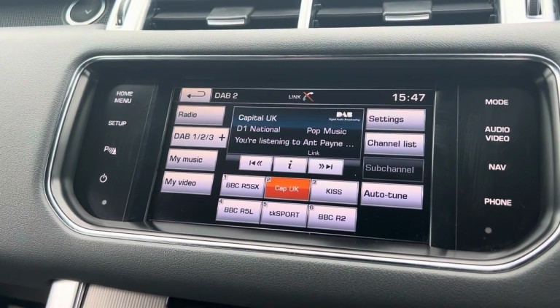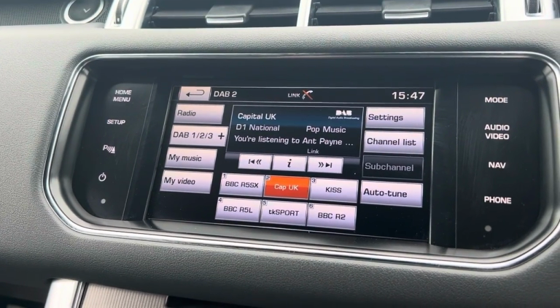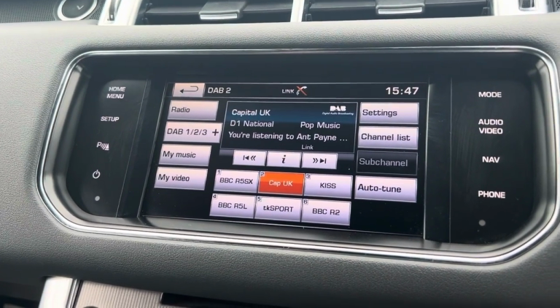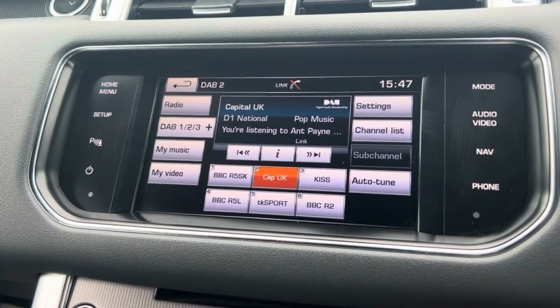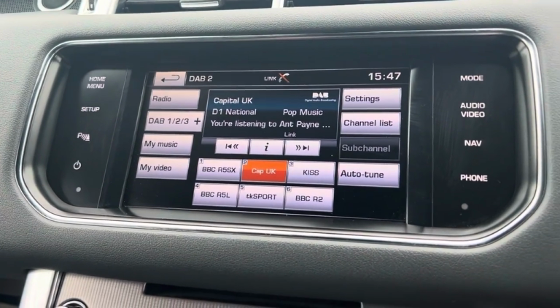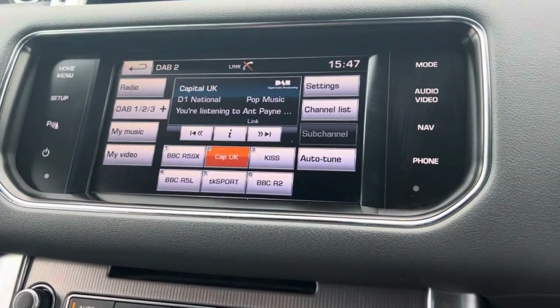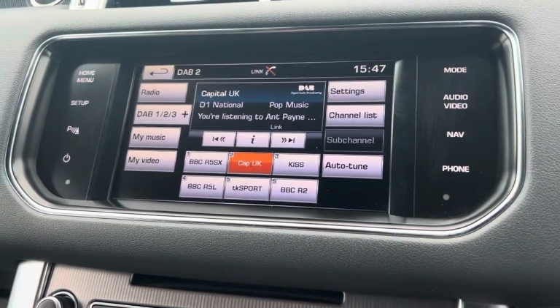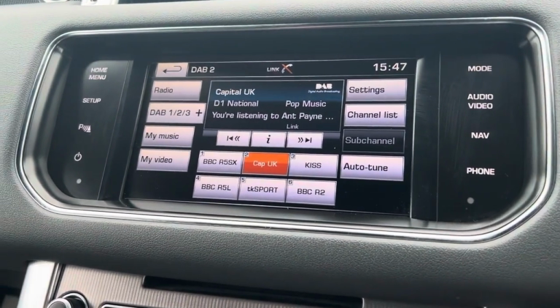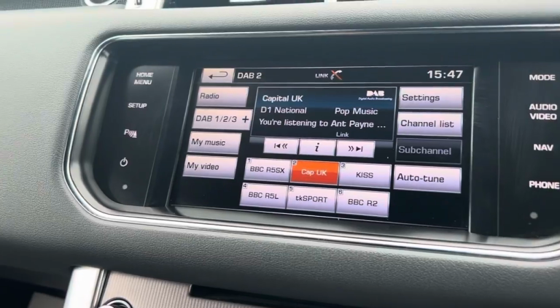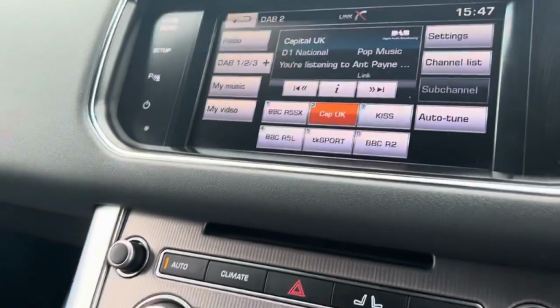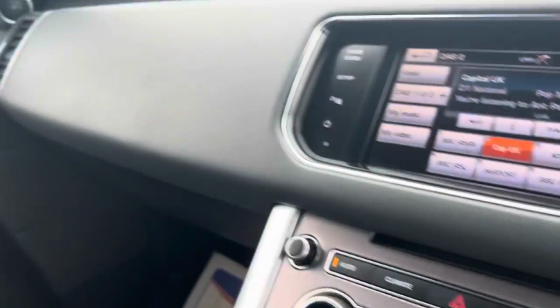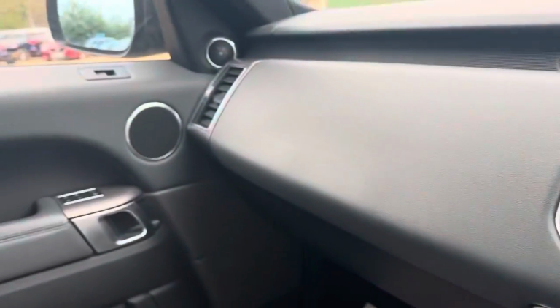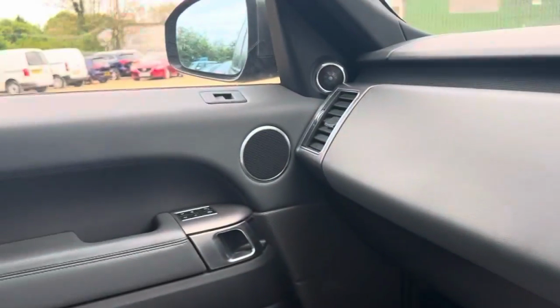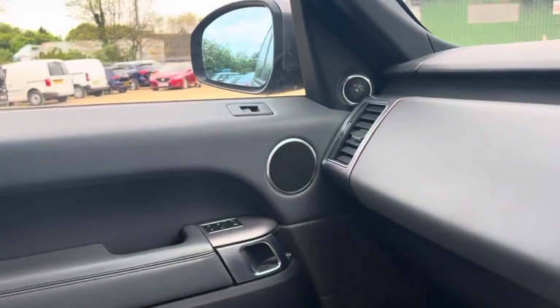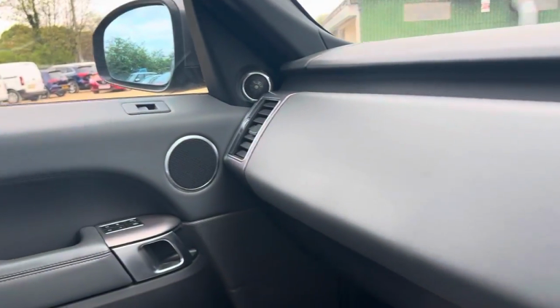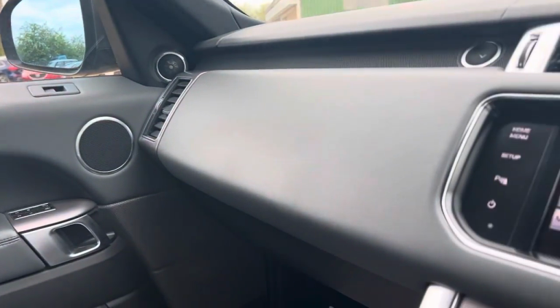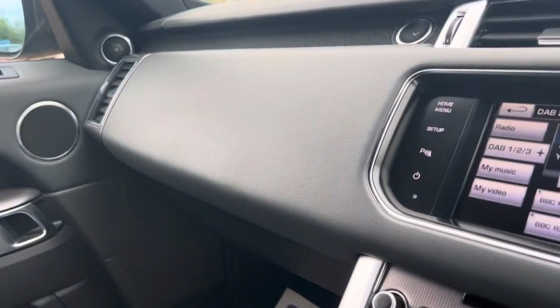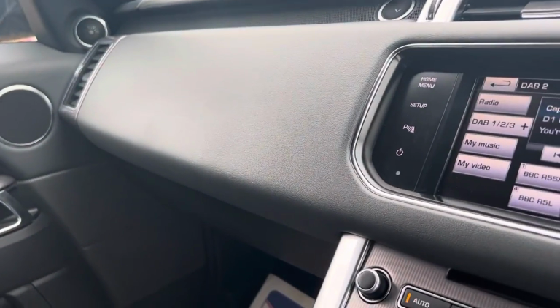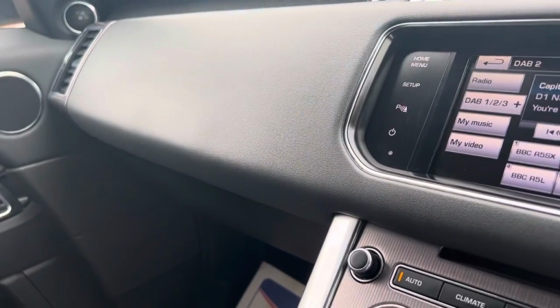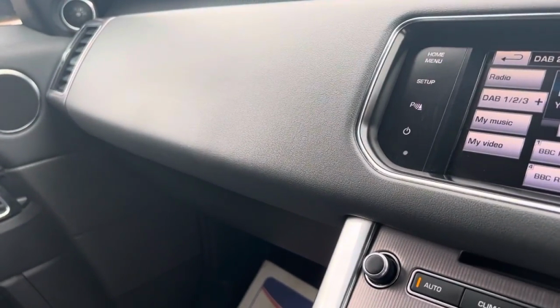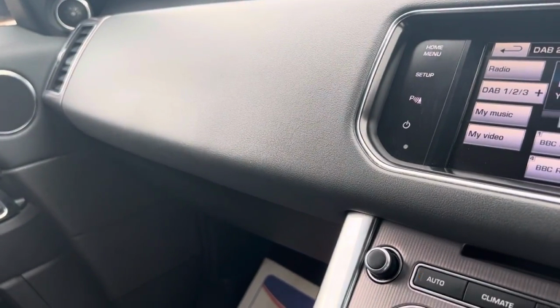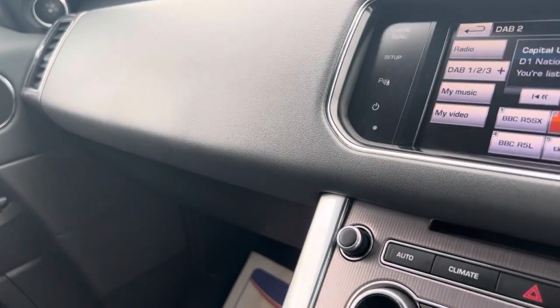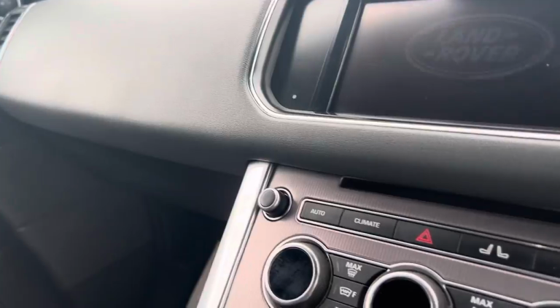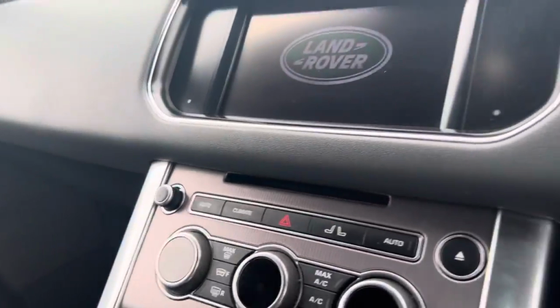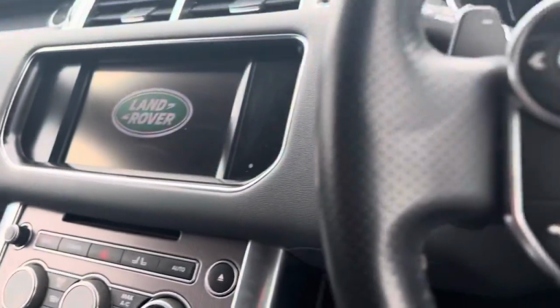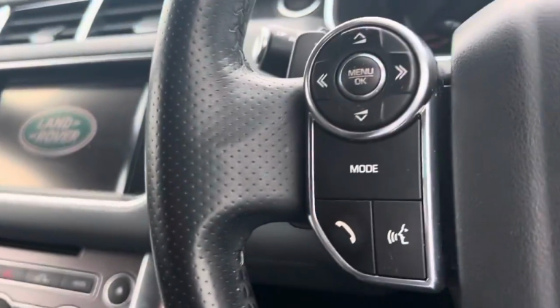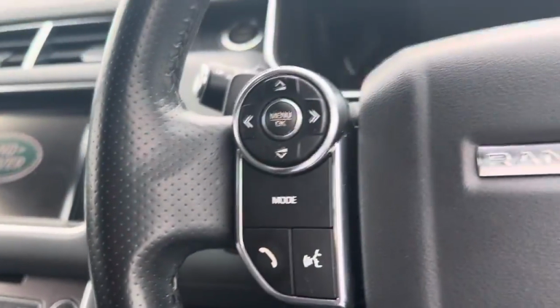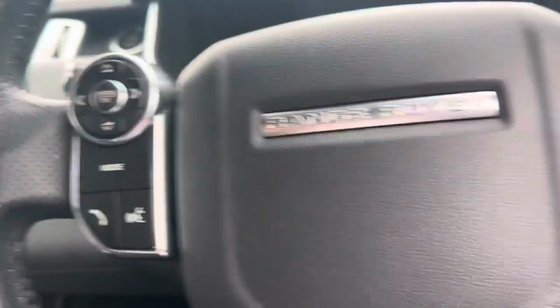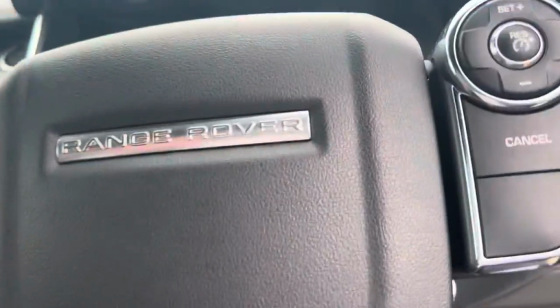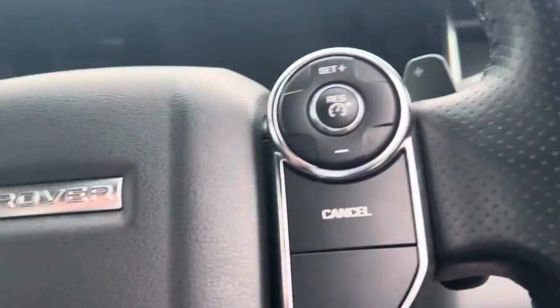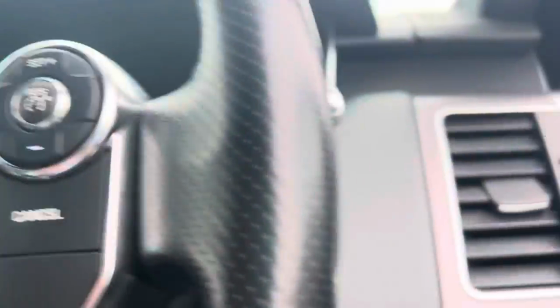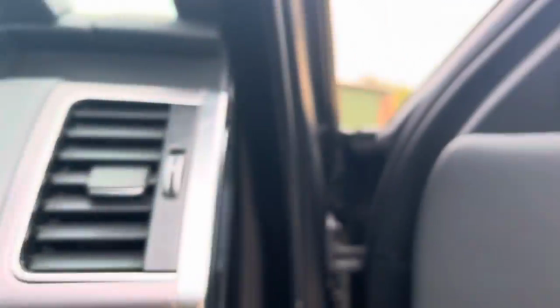CD player, AM, FM and radio. We also have auto lights on this model.